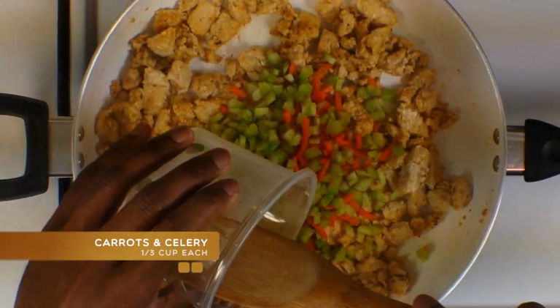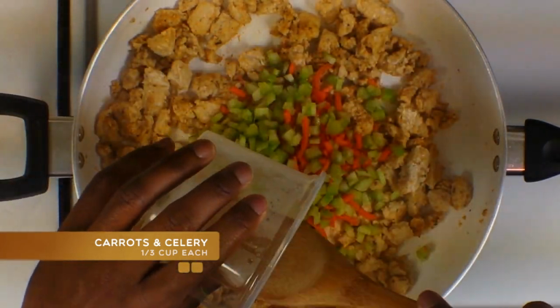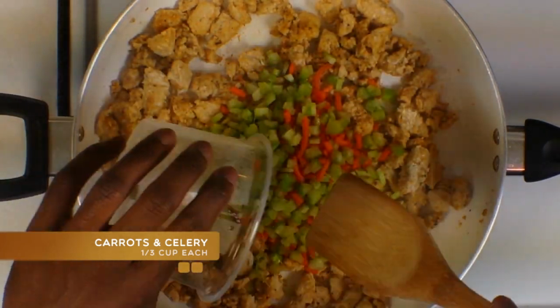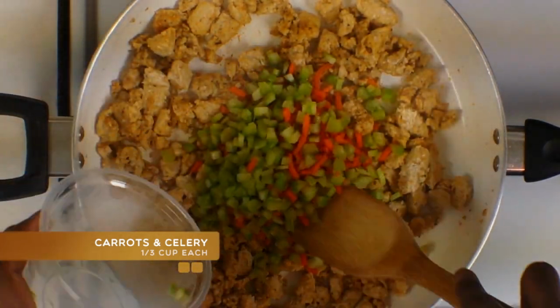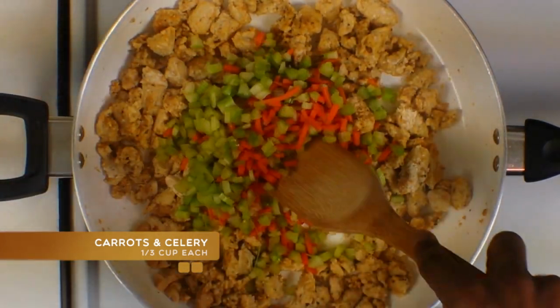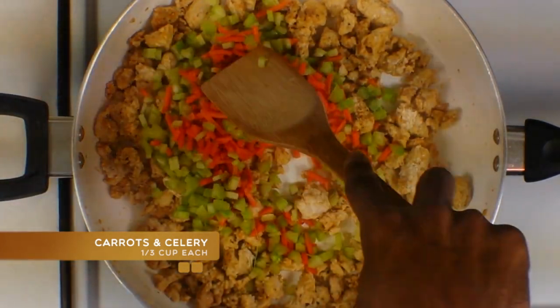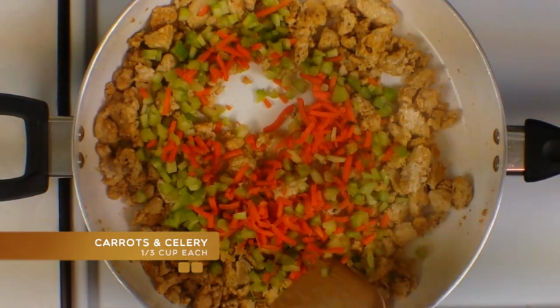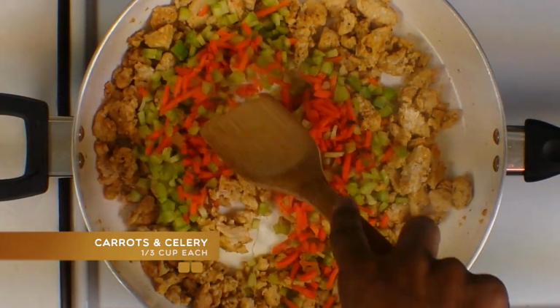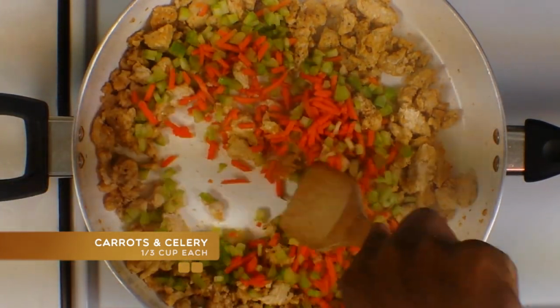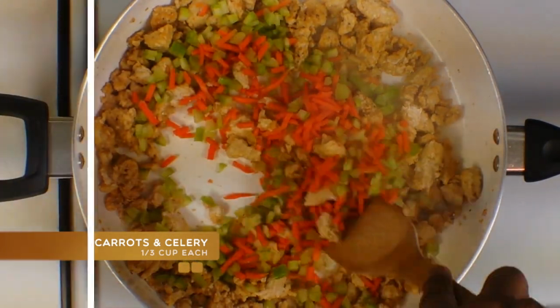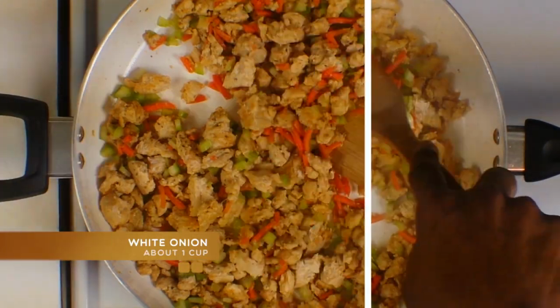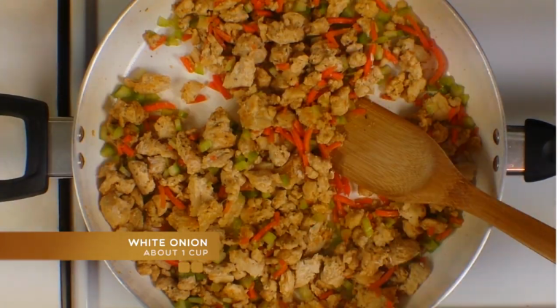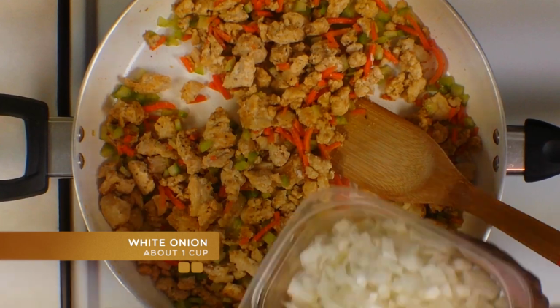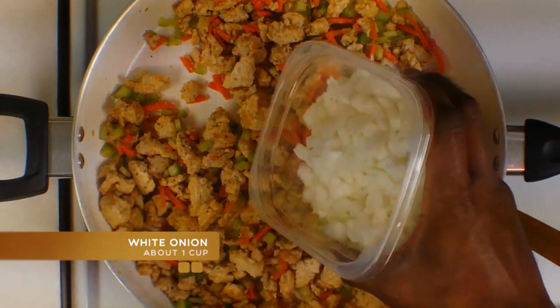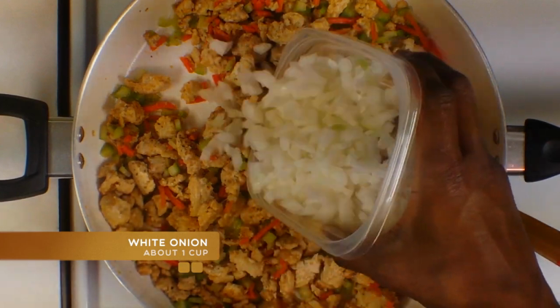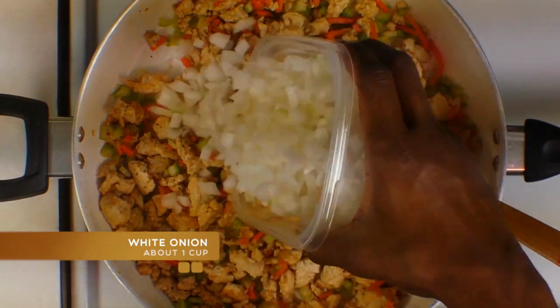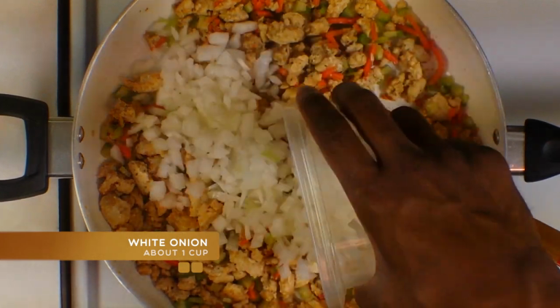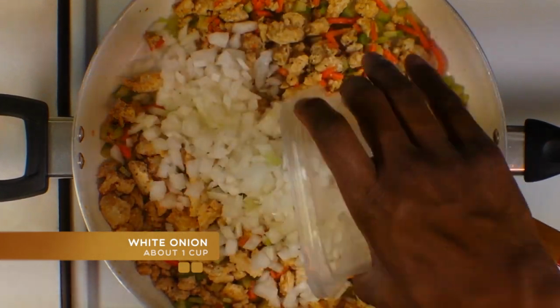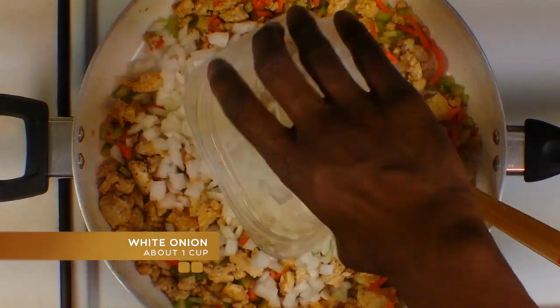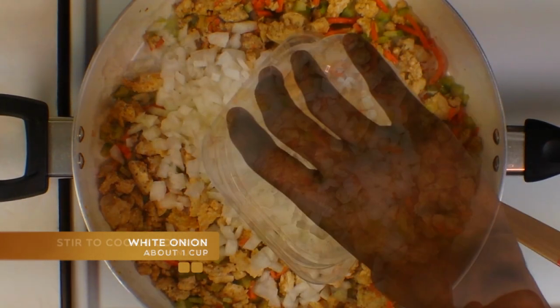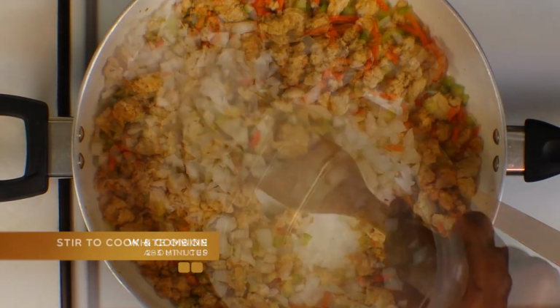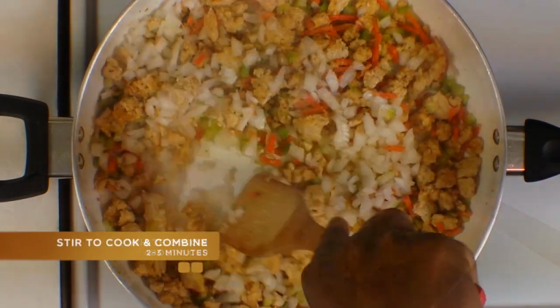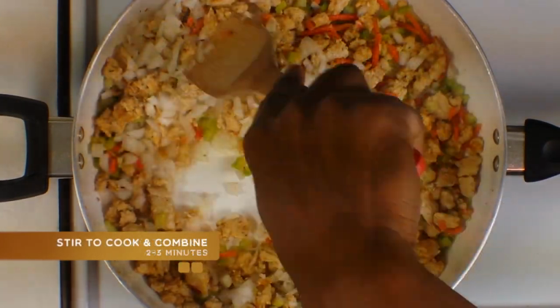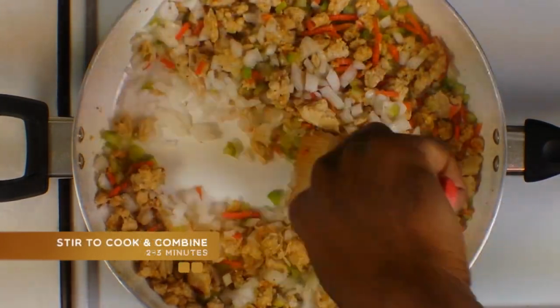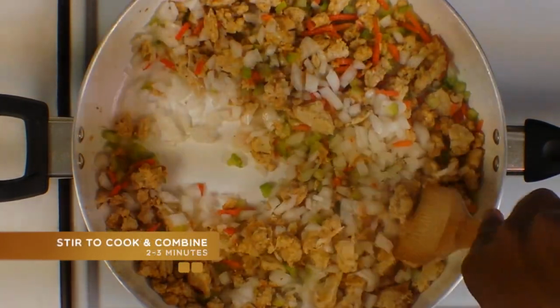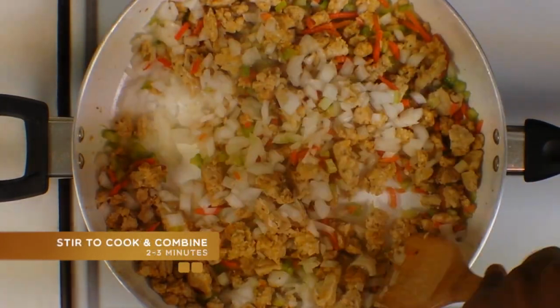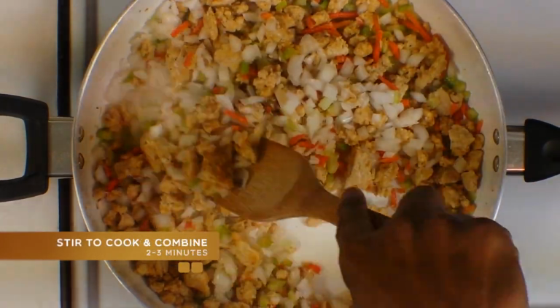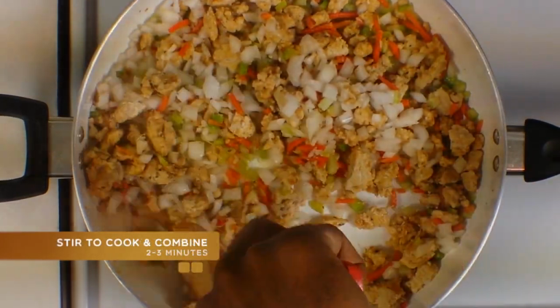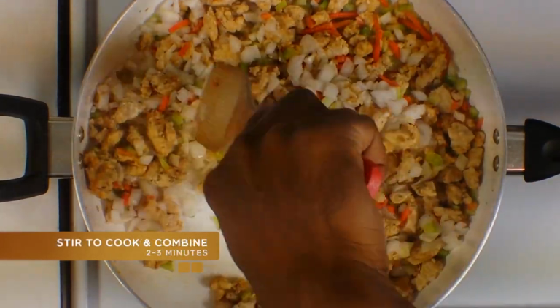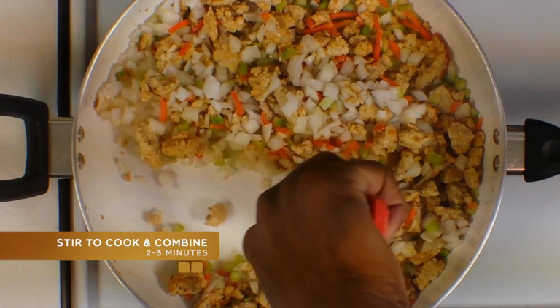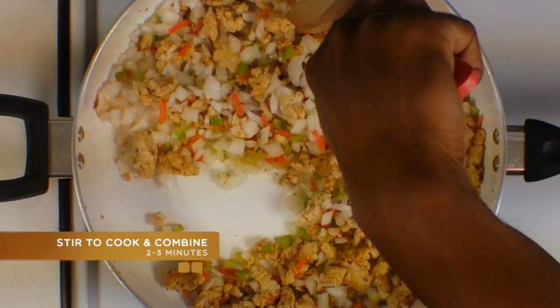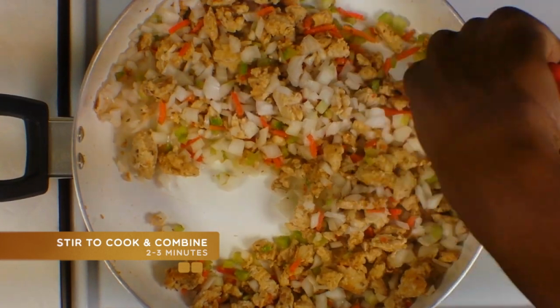Then to that you're going to add some celery and carrots, some onion, and stir and combine those ingredients.